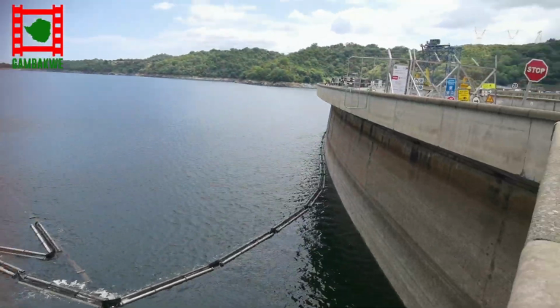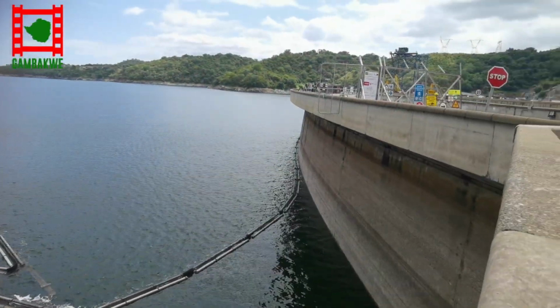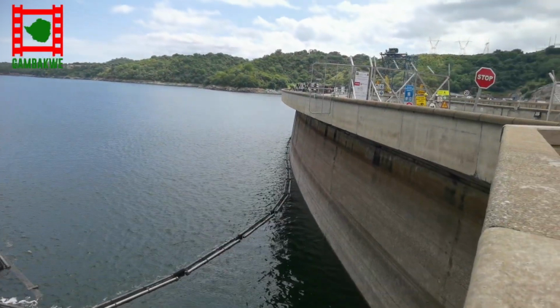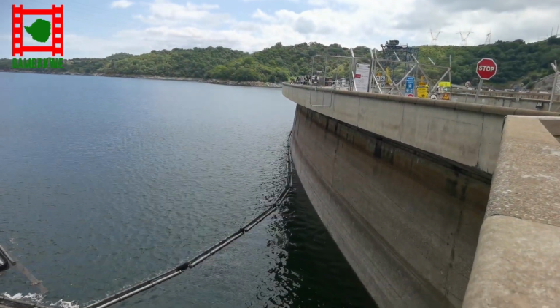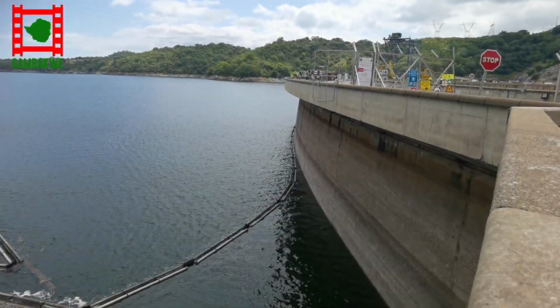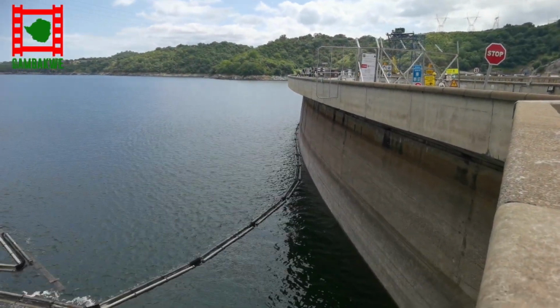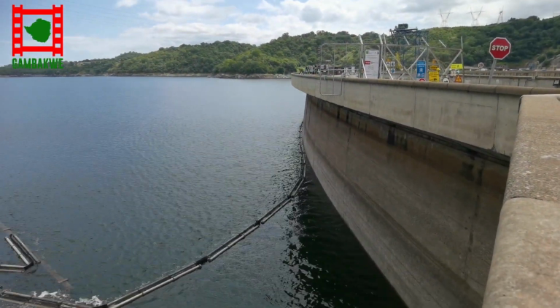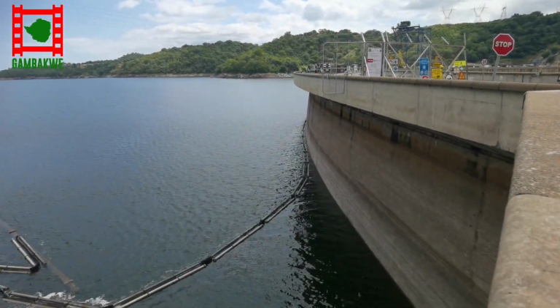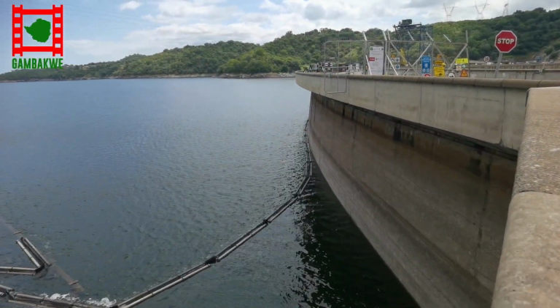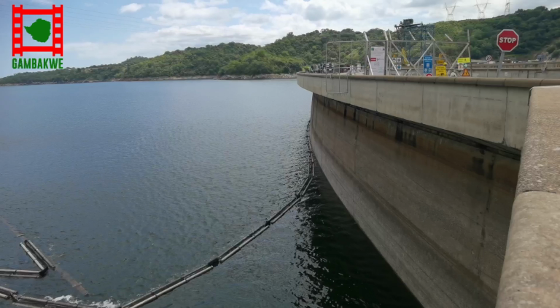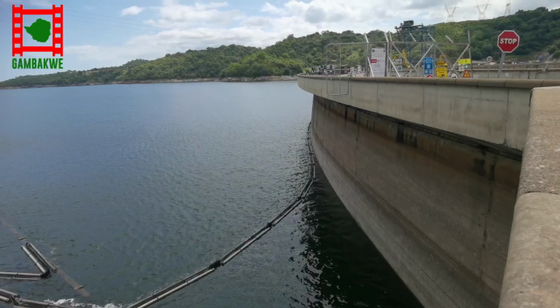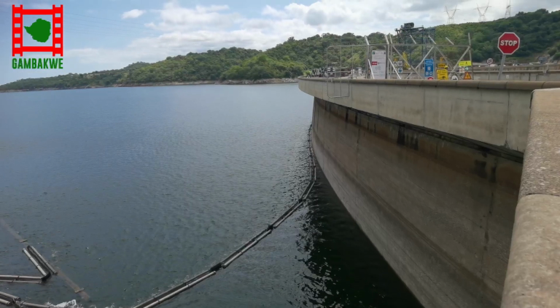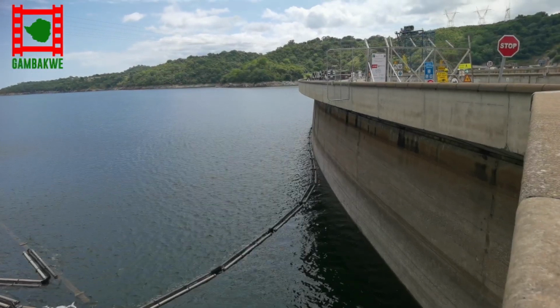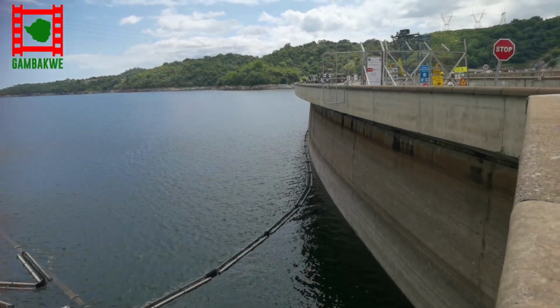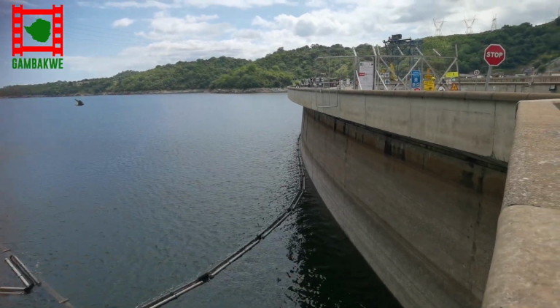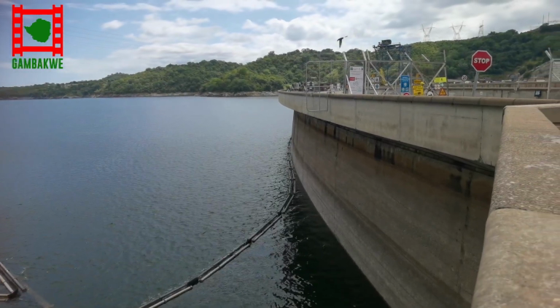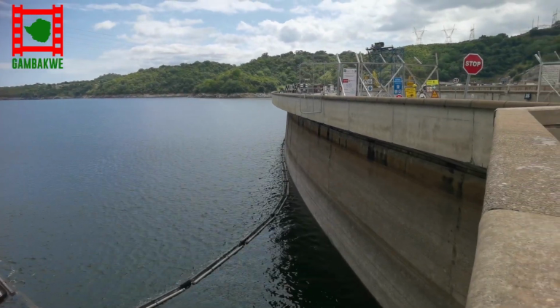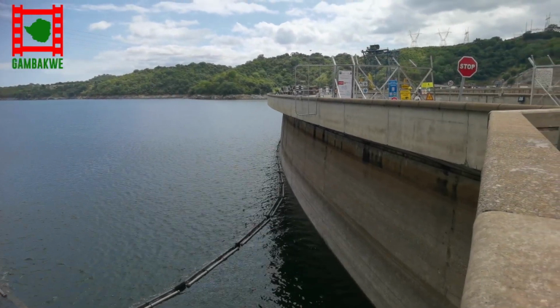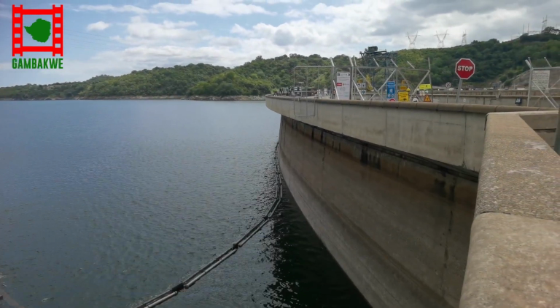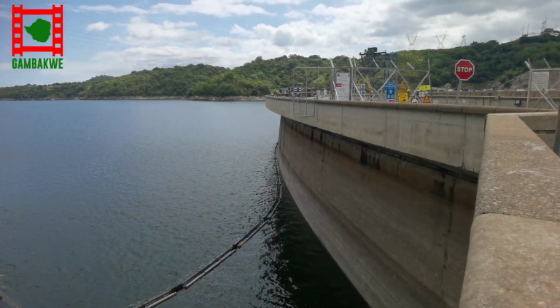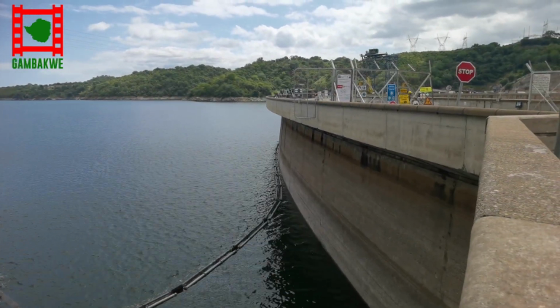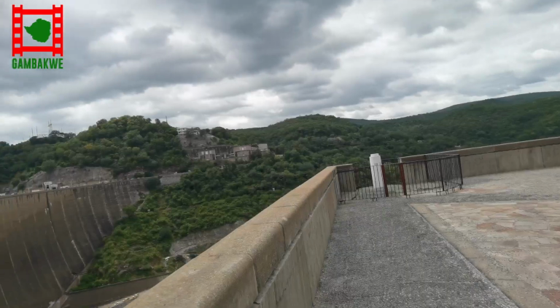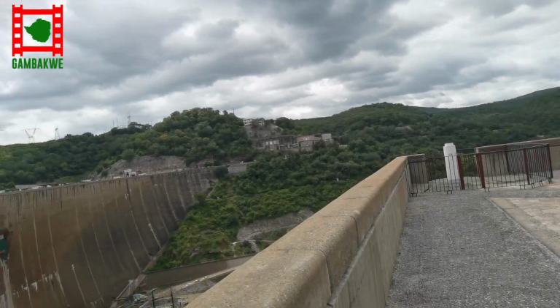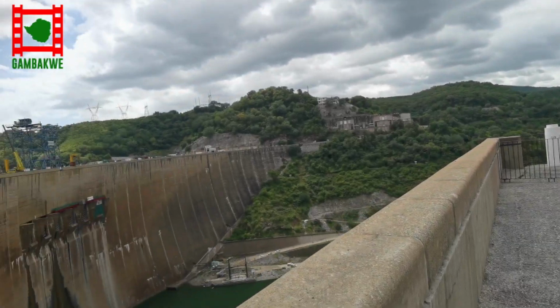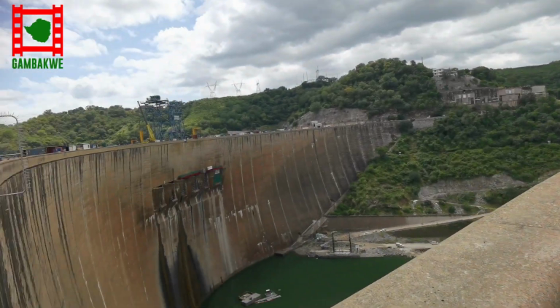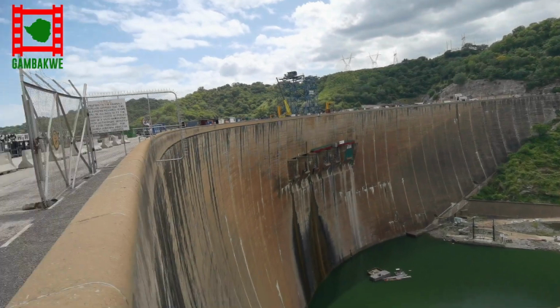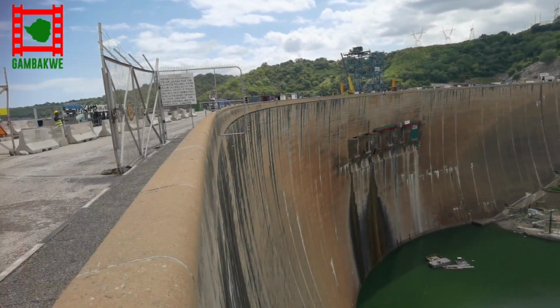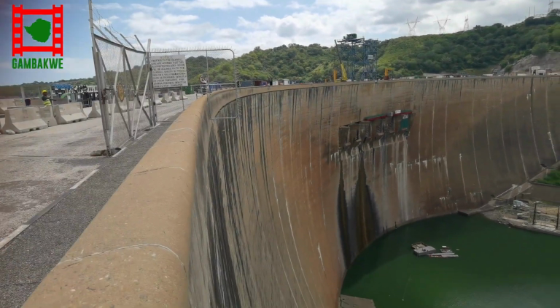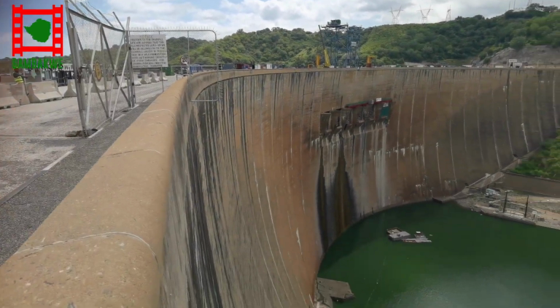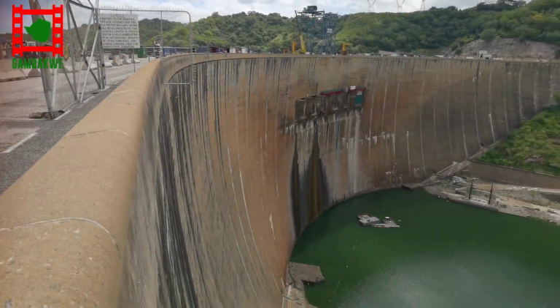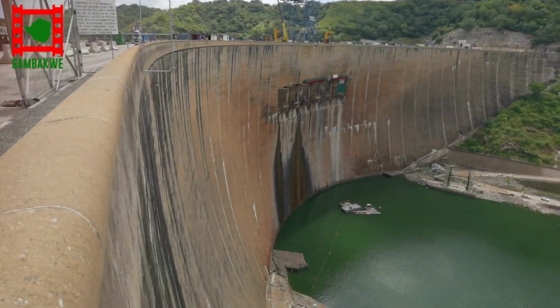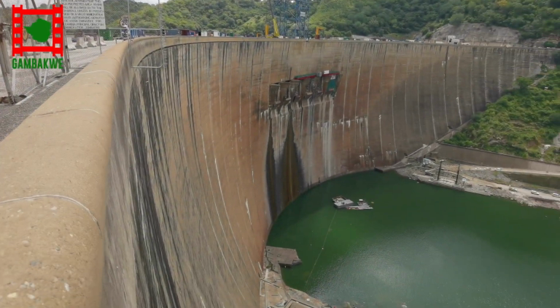The dam level is quite low right now. The water level is very, very low — it's normally supposed to be at the top. So there is construction taking place, as you can see. This is the dam.